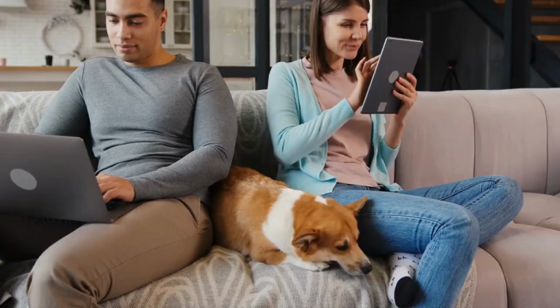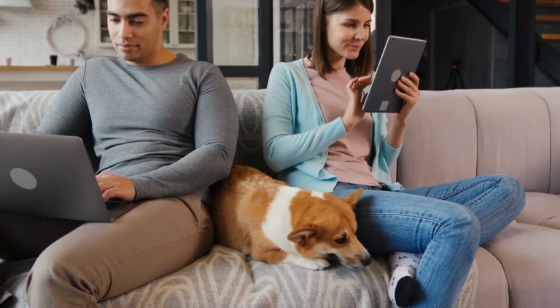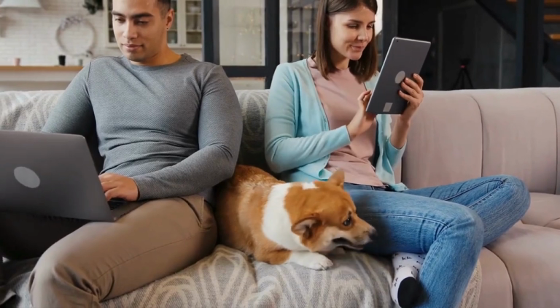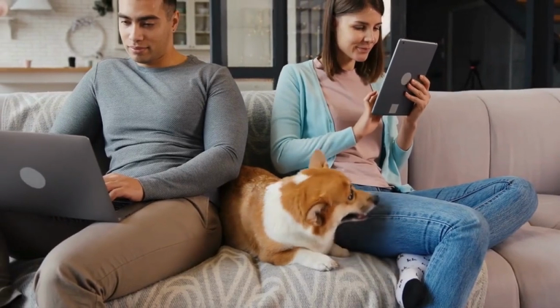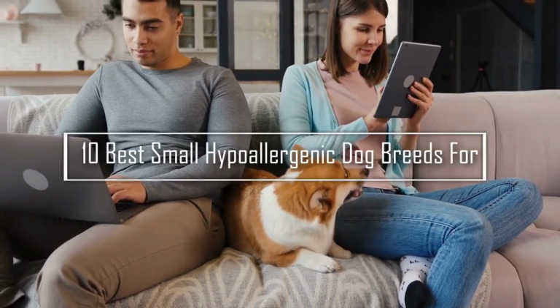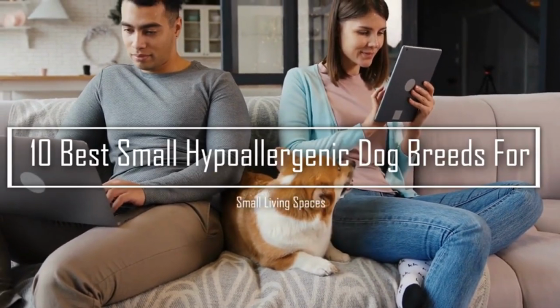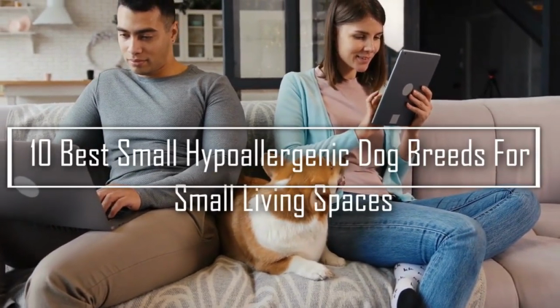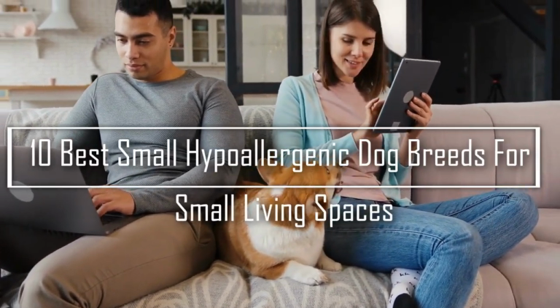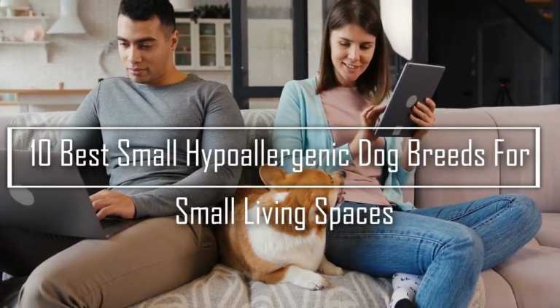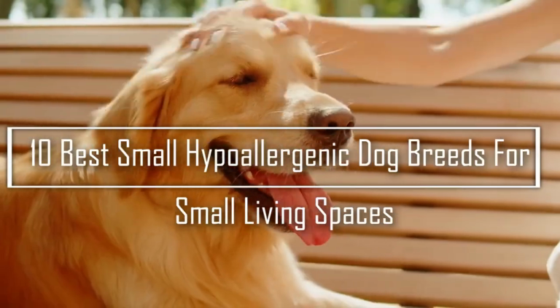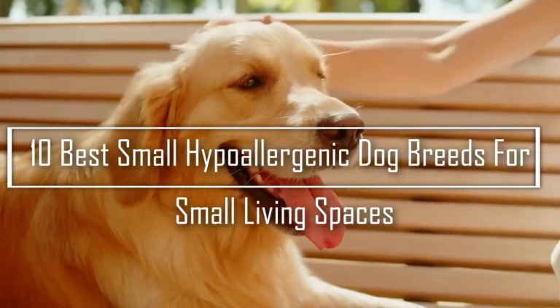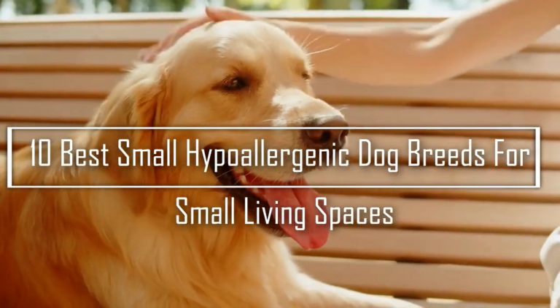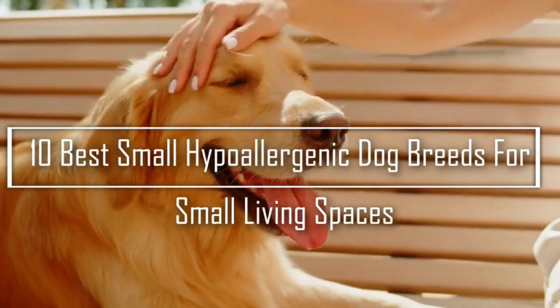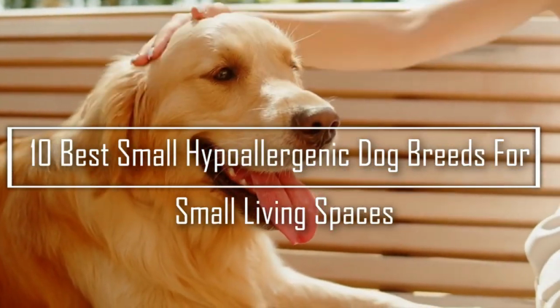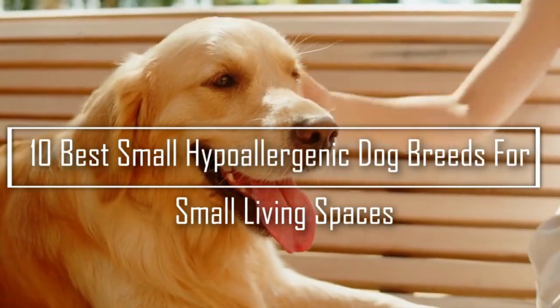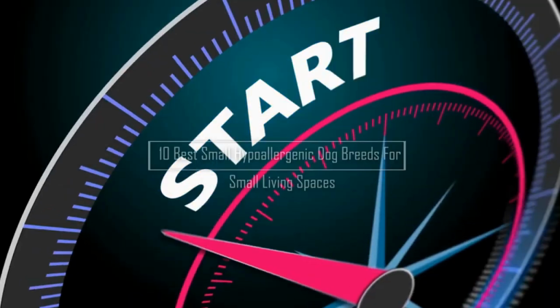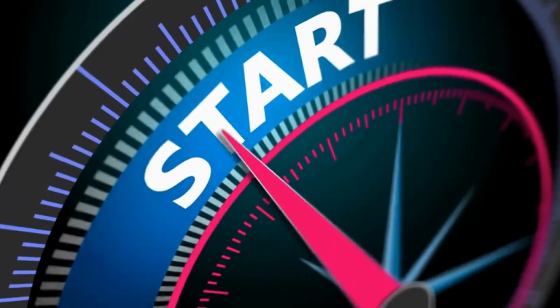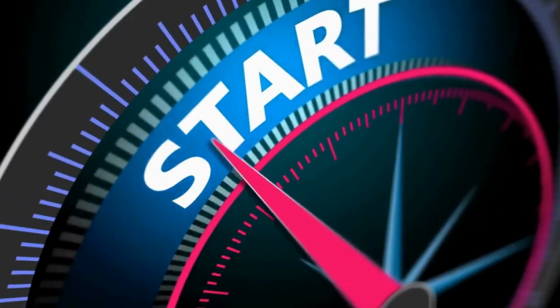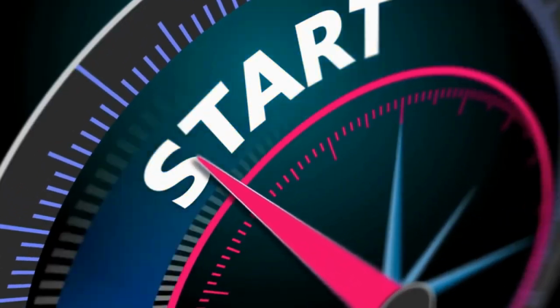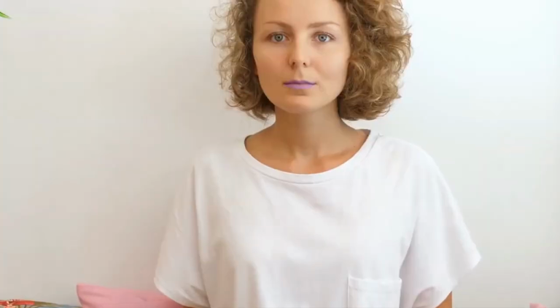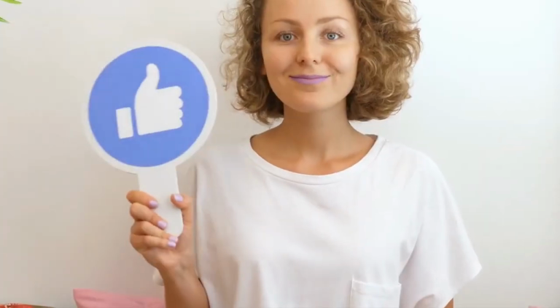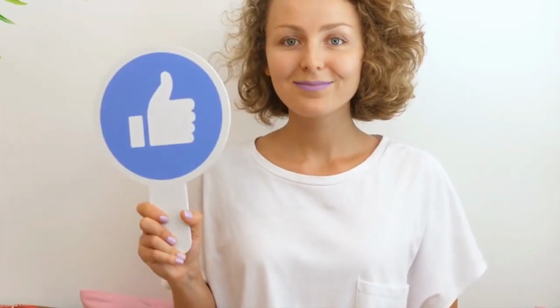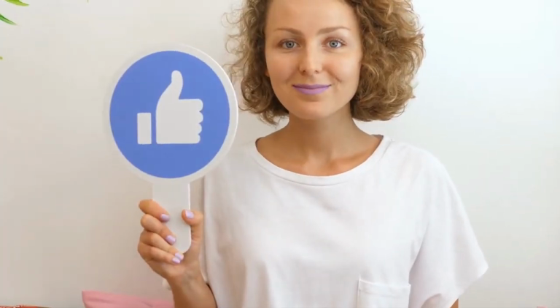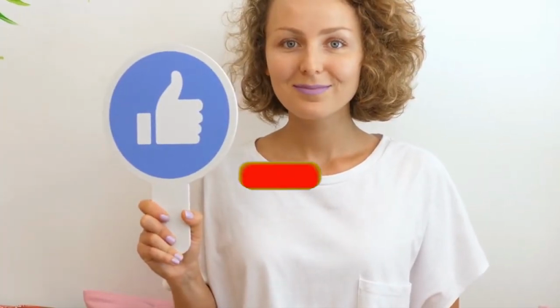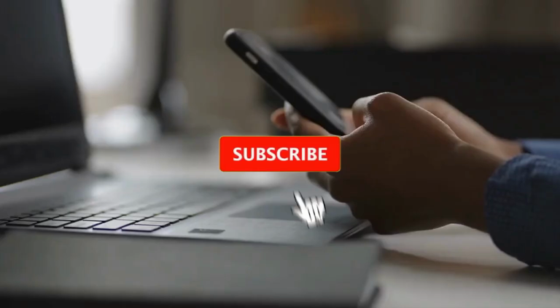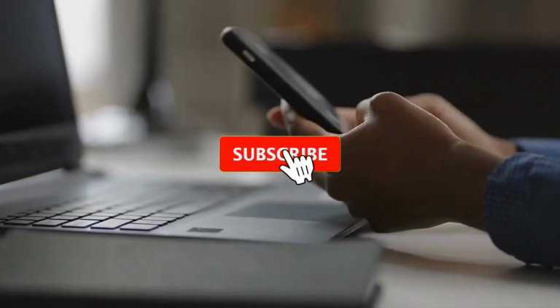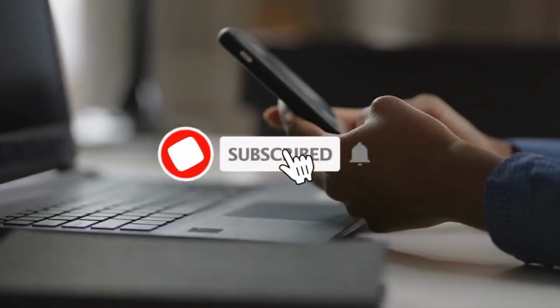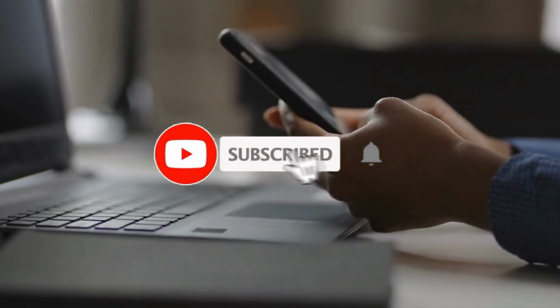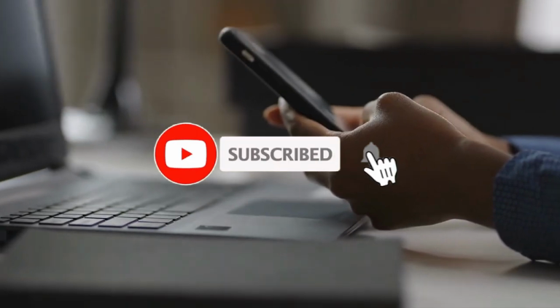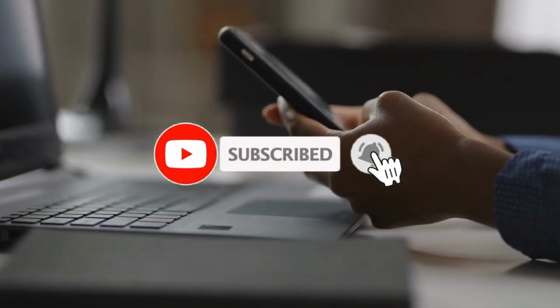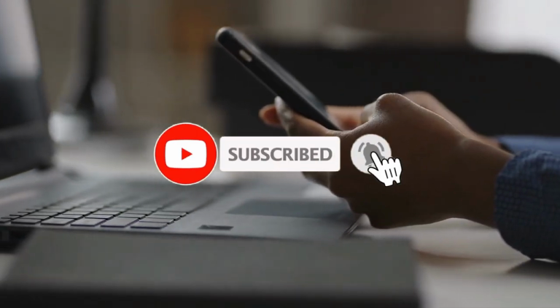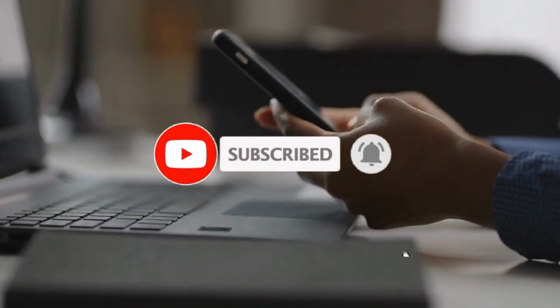Here is our list of the 10 best small hypoallergenic dog breeds for small living spaces. But before starting the video, be sure to smash the like button and subscribe to never miss out on any of our videos.